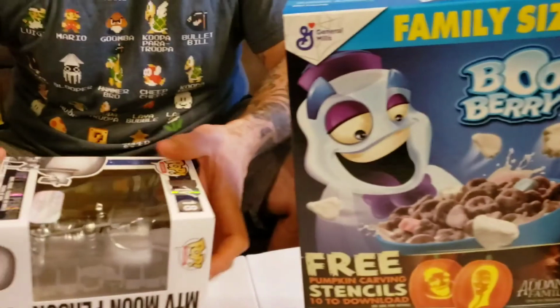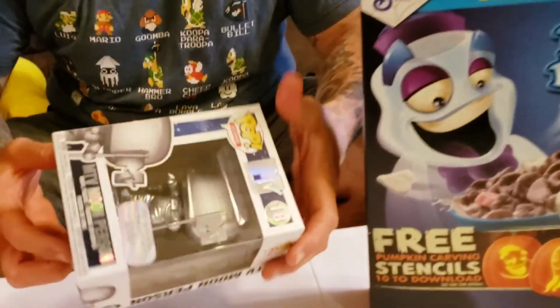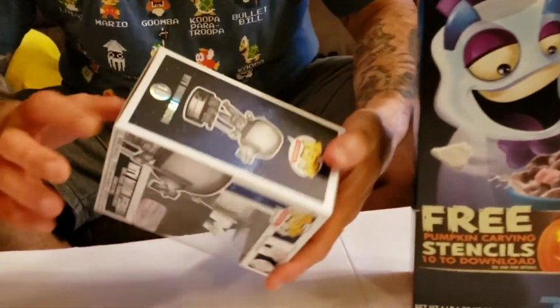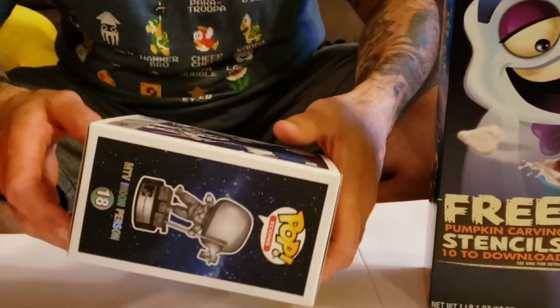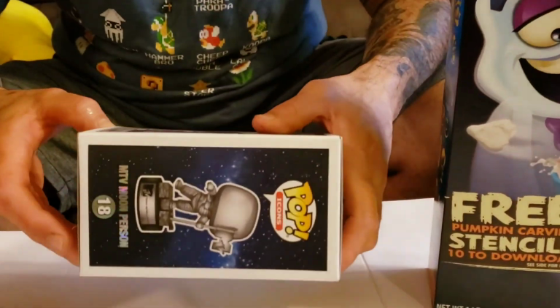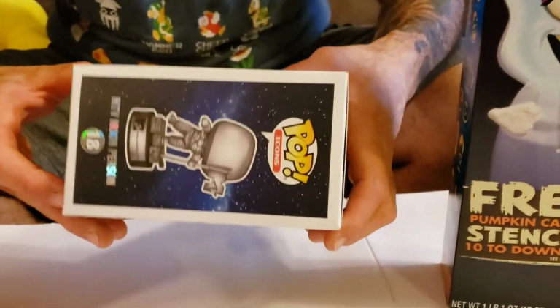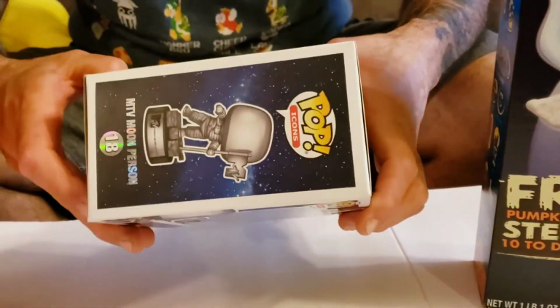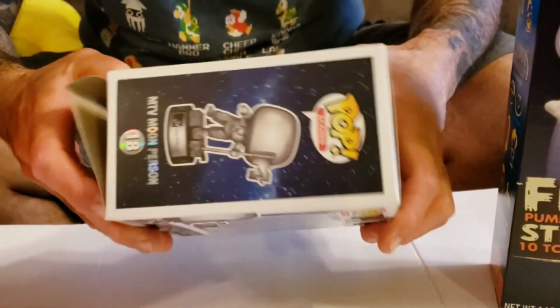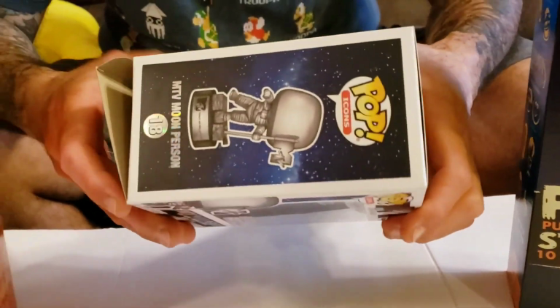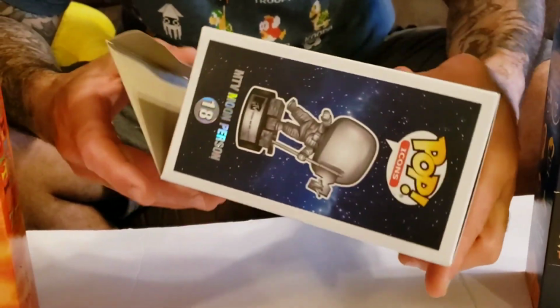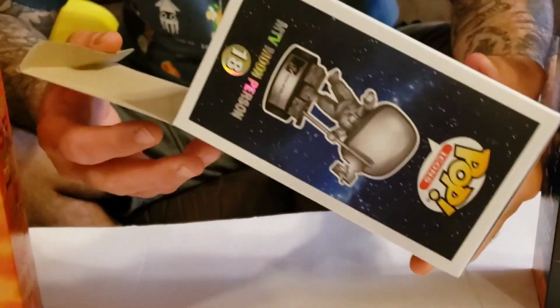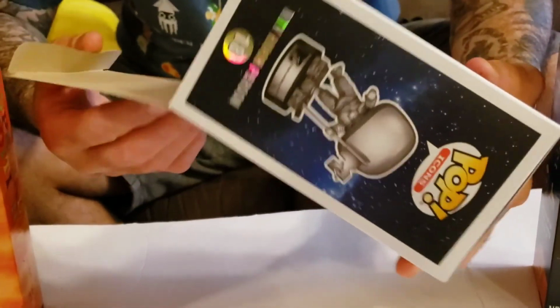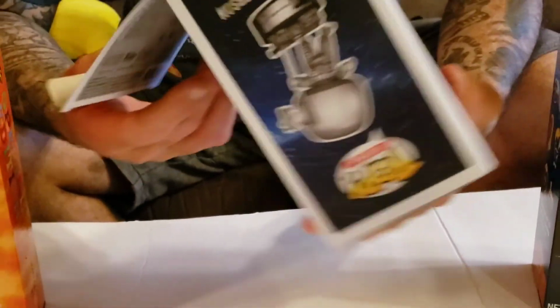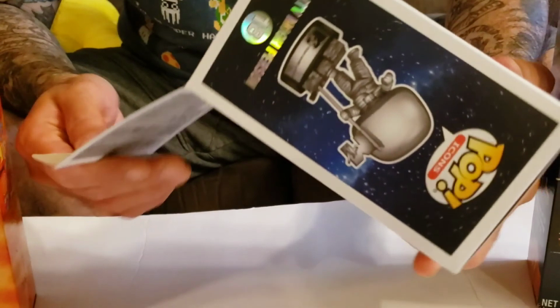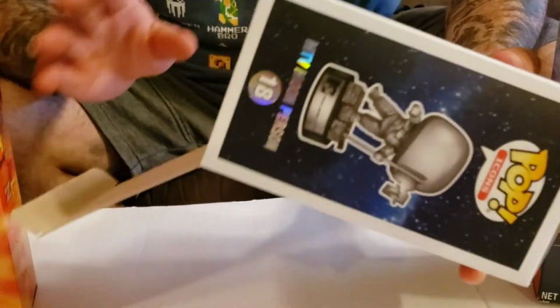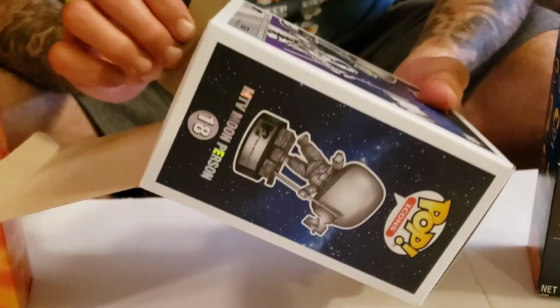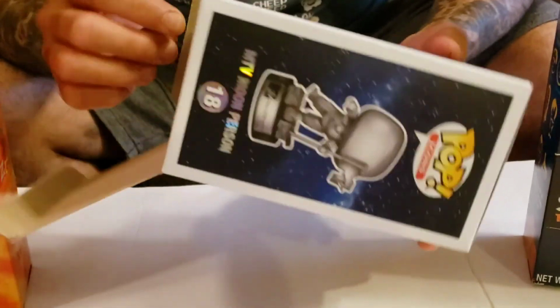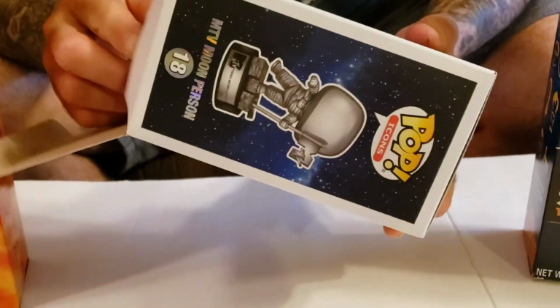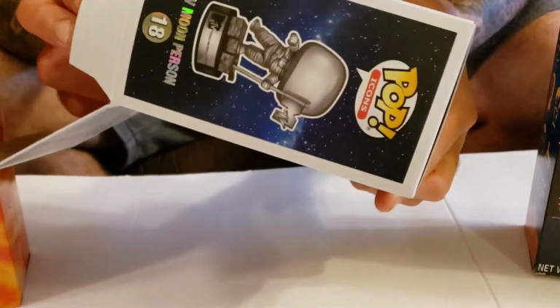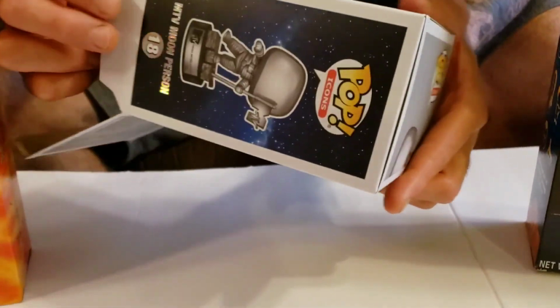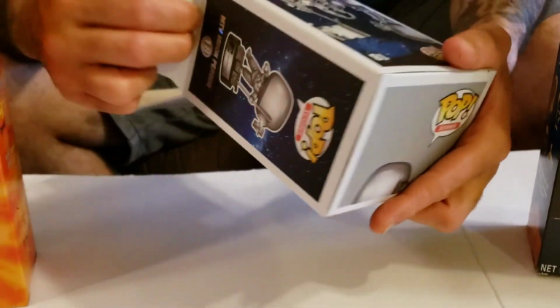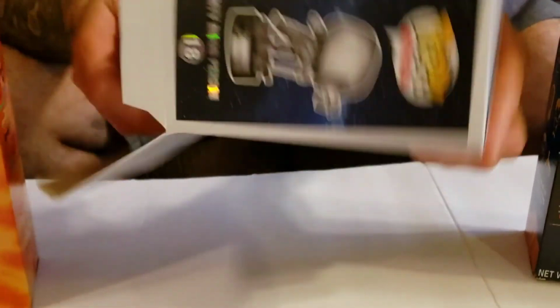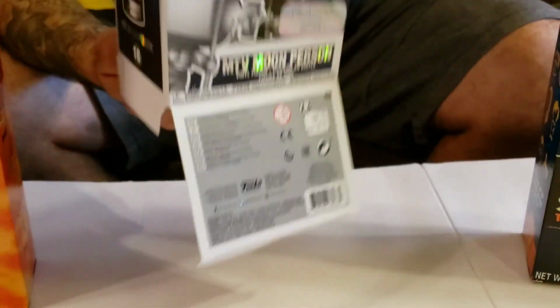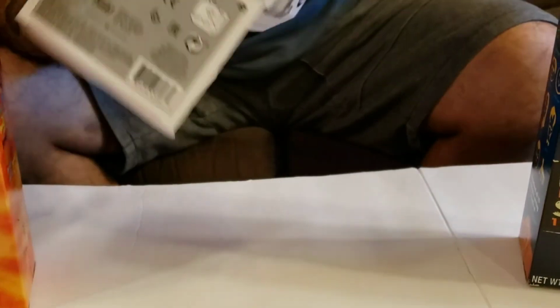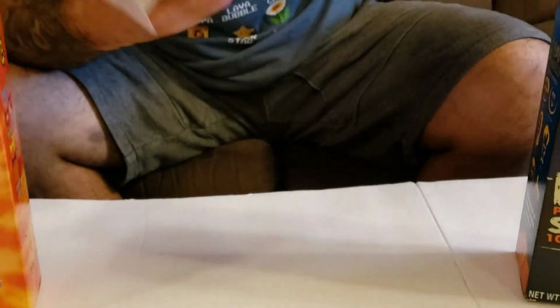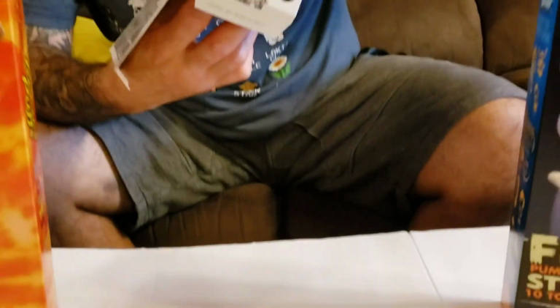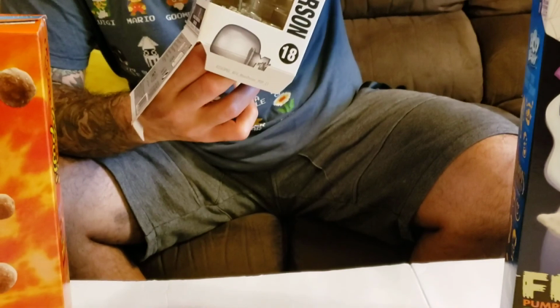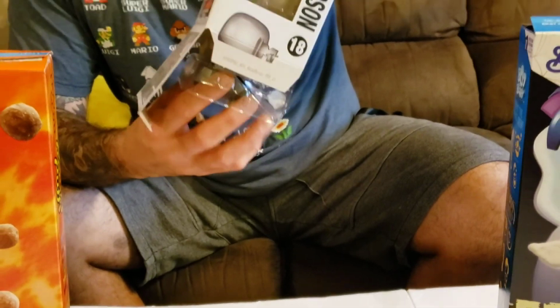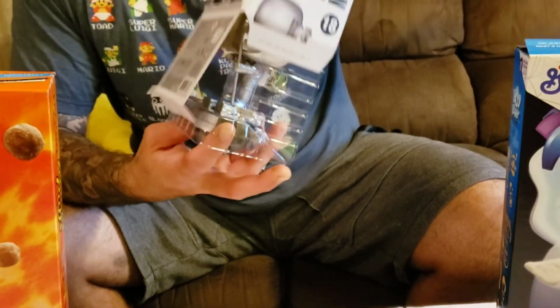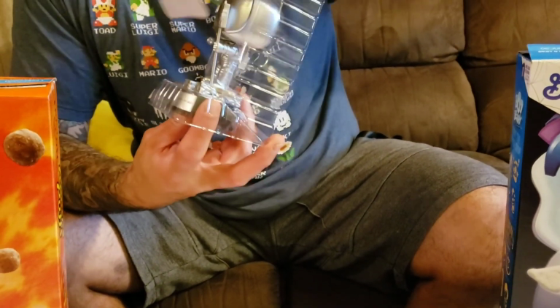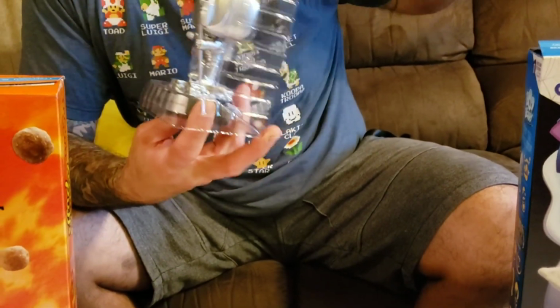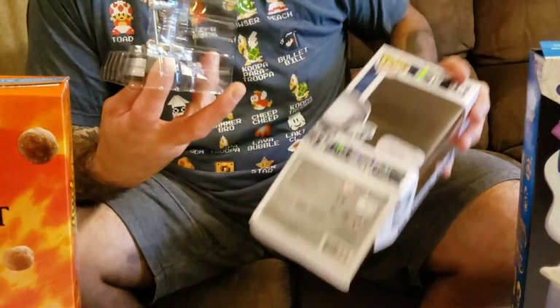But back to the pop — this quick unboxing. I got one for sale, but this is my son DJ's. He's letting me do a review. Thank you, DJ — which he better, because I bought it for him.